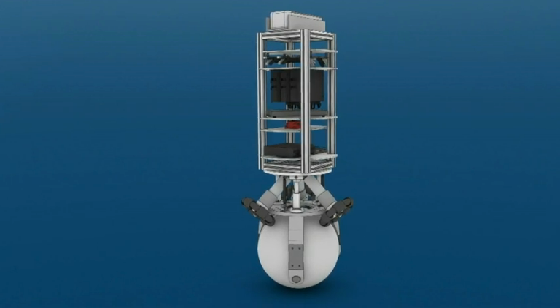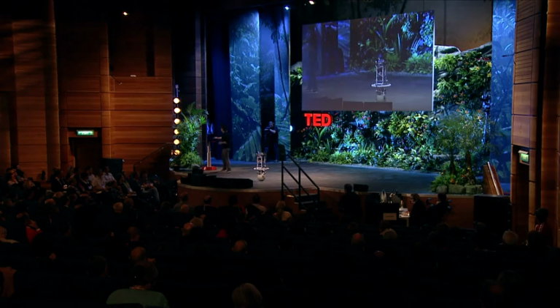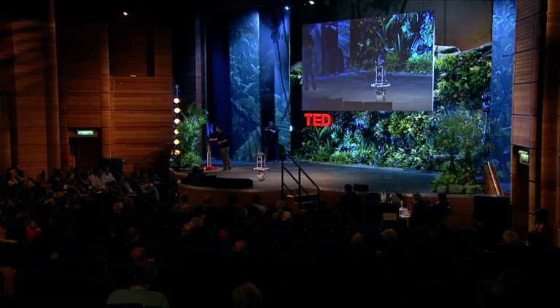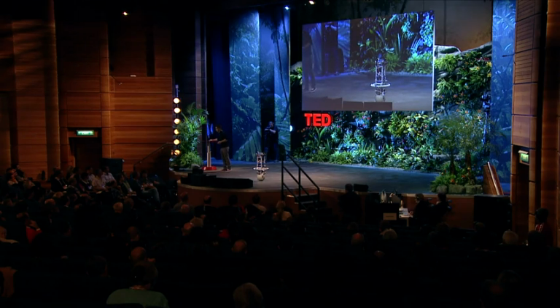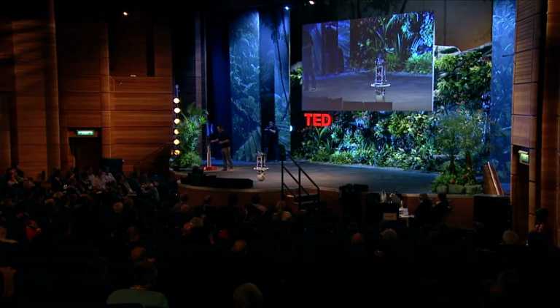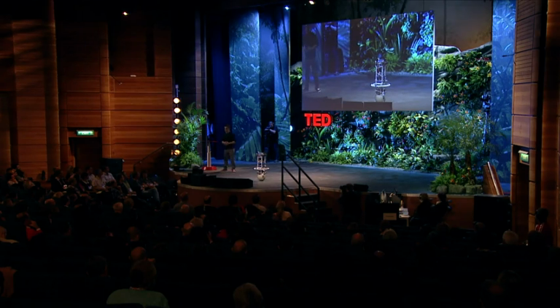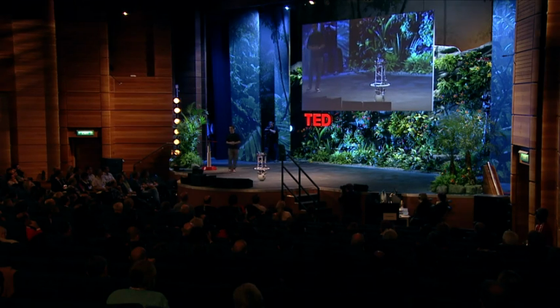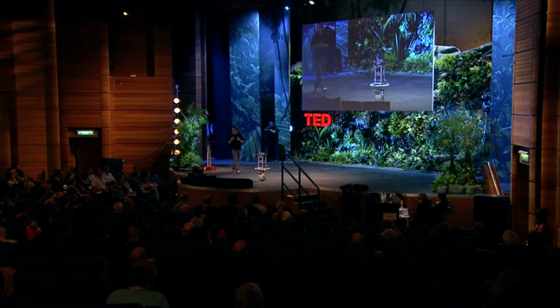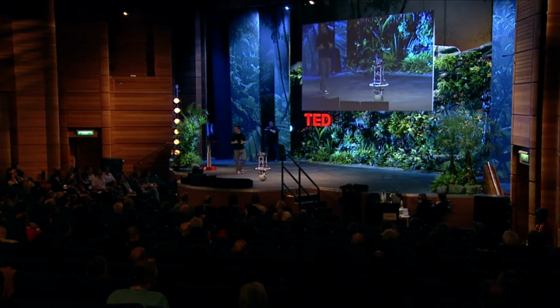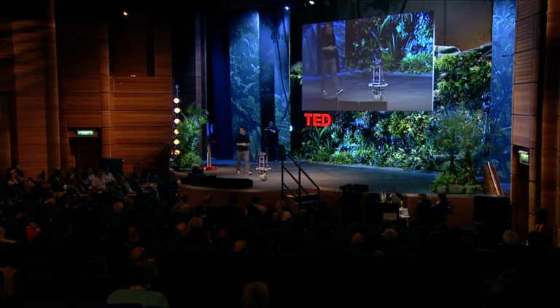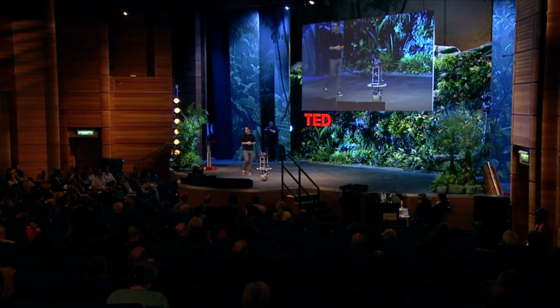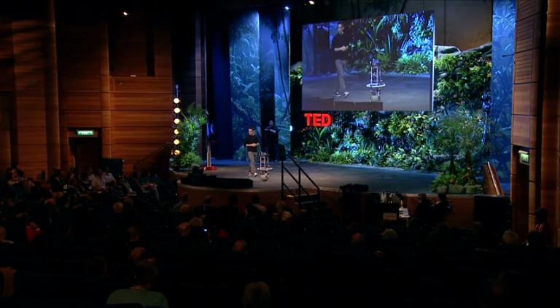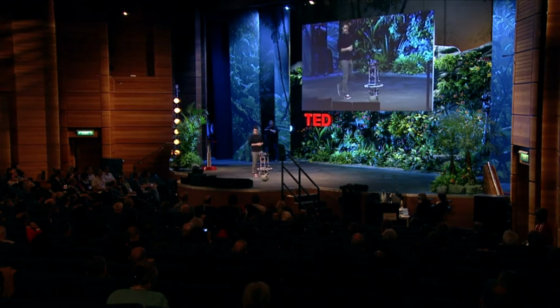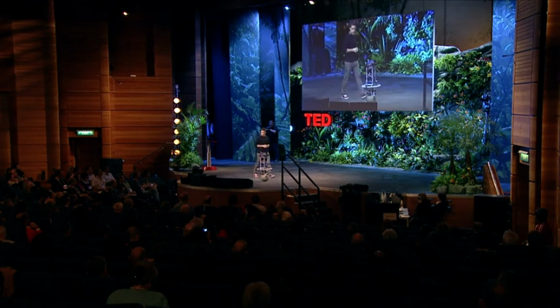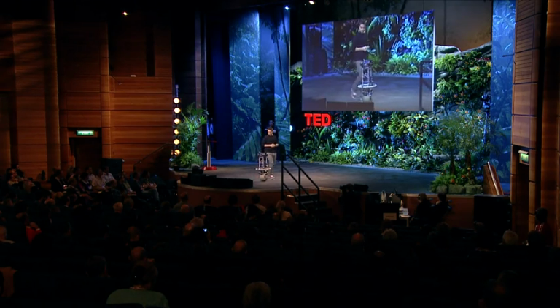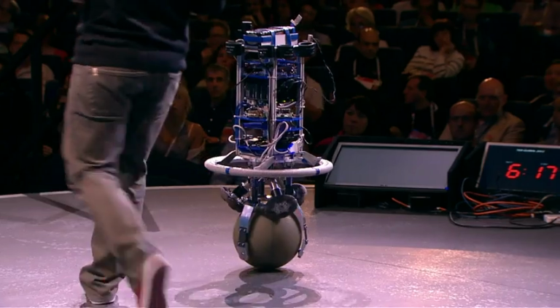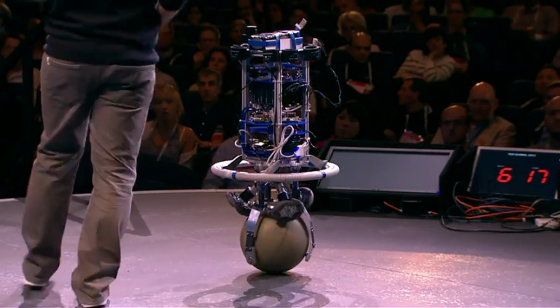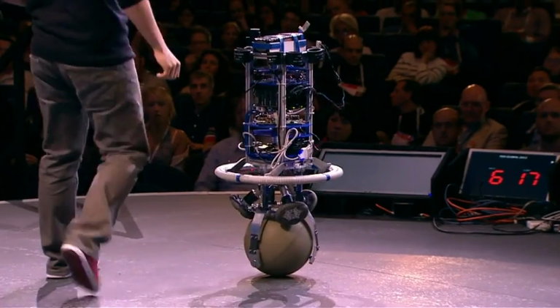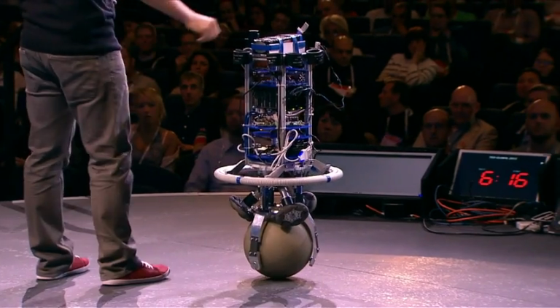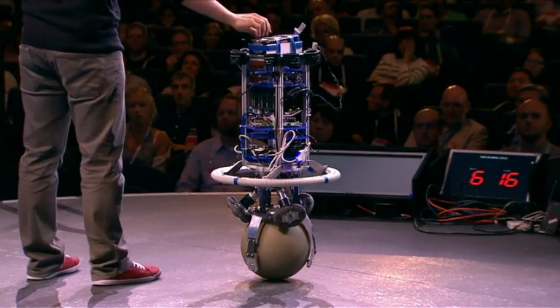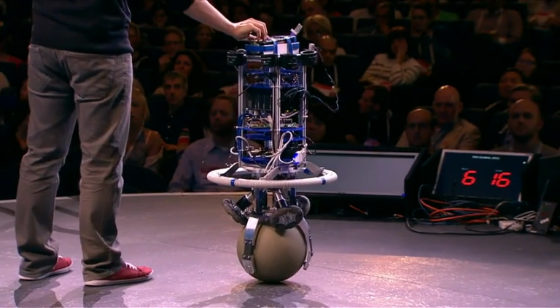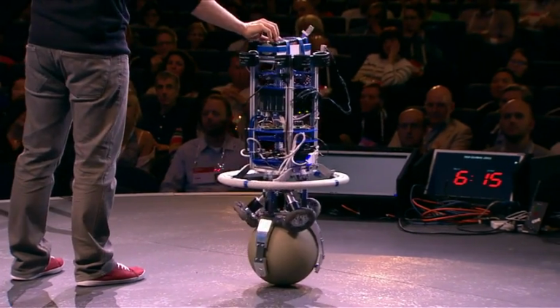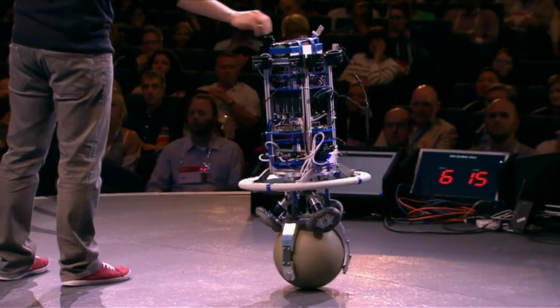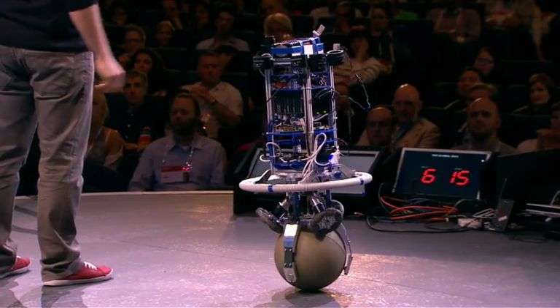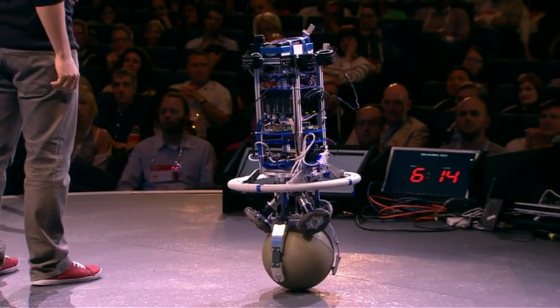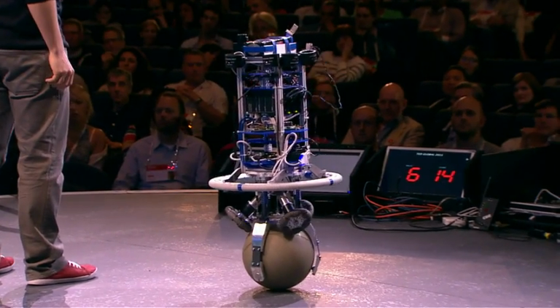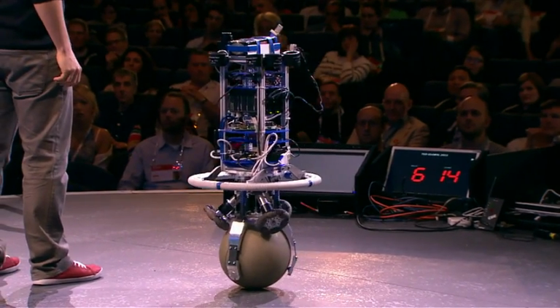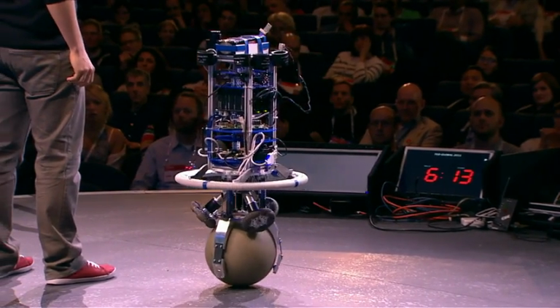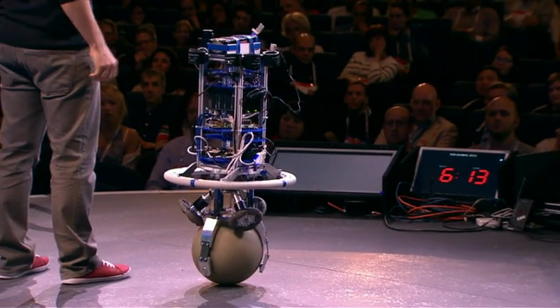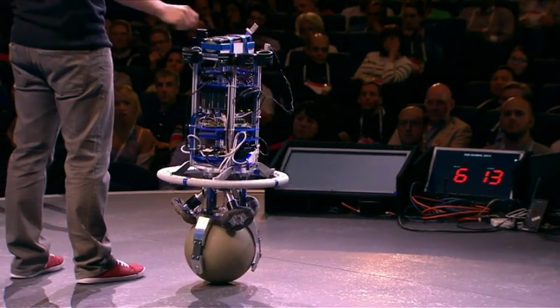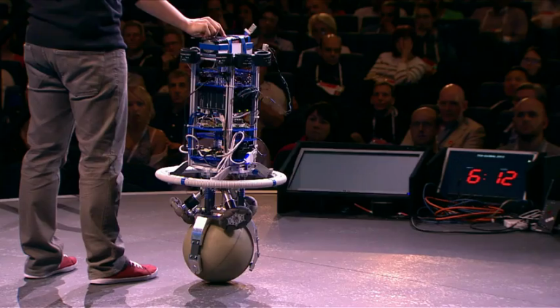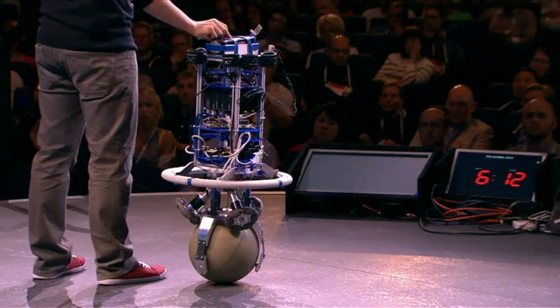Let's play a little. You may have wondered what happens if I give the robot a little push. In this mode, he's trying to maintain his position.